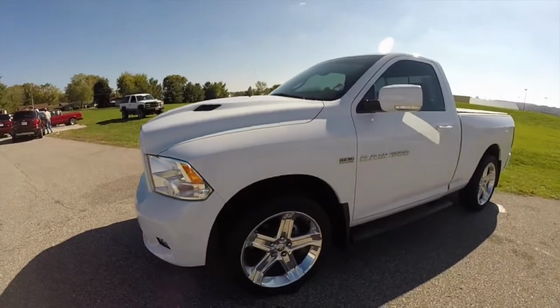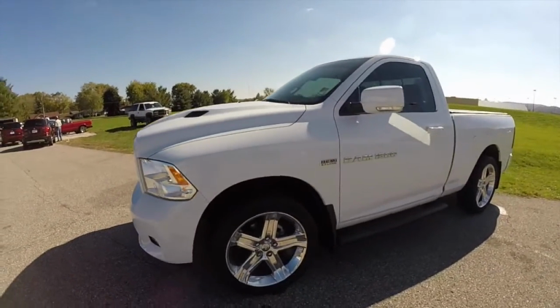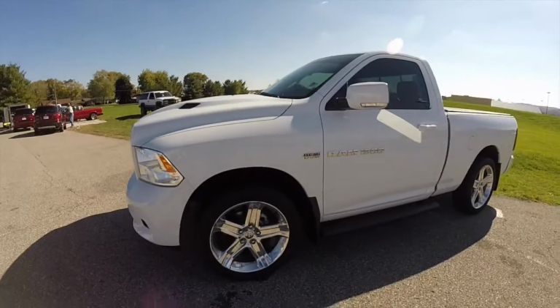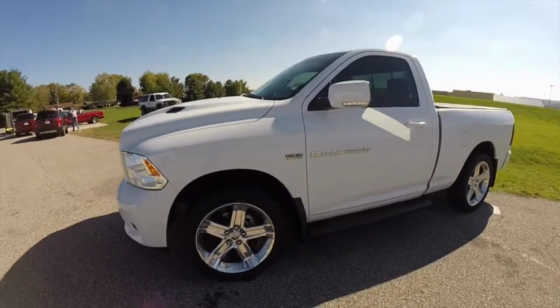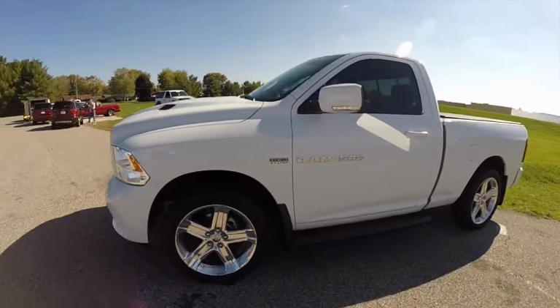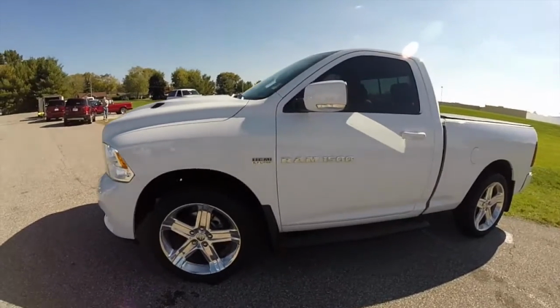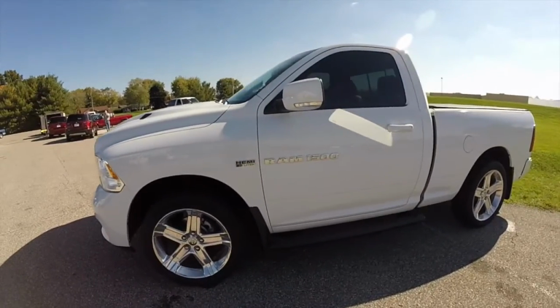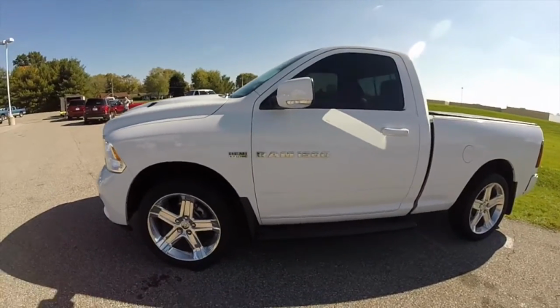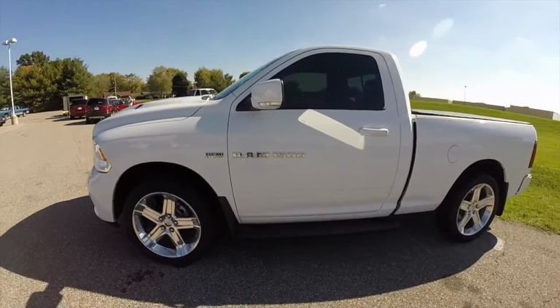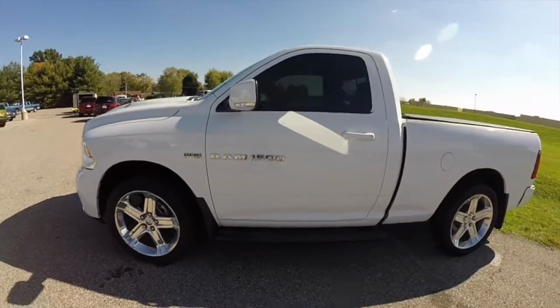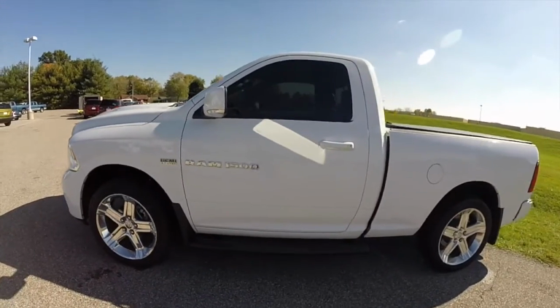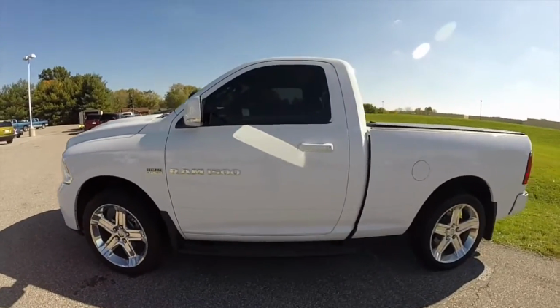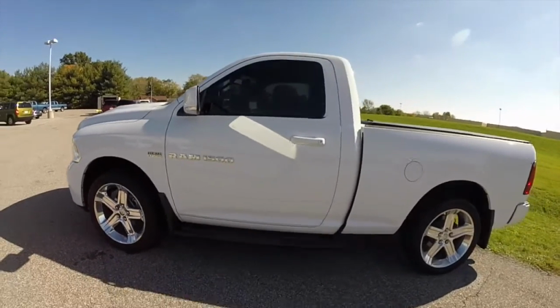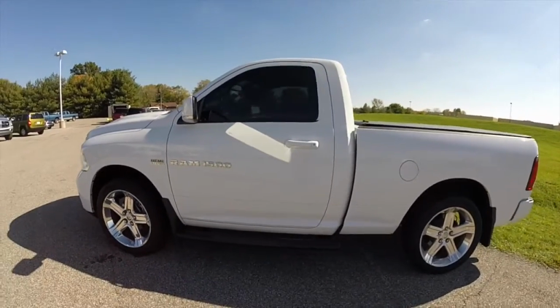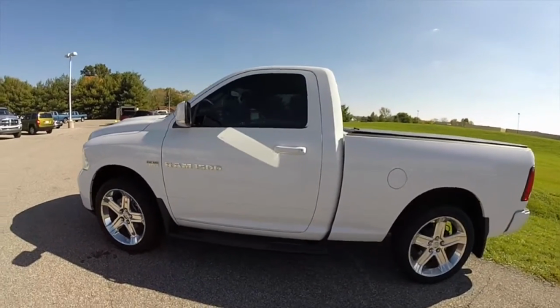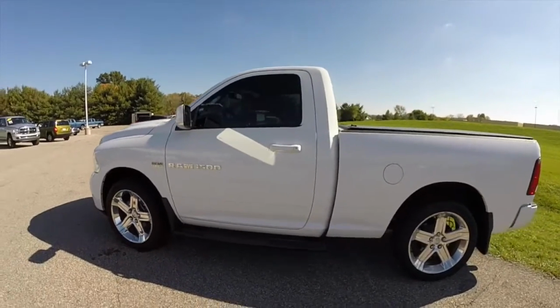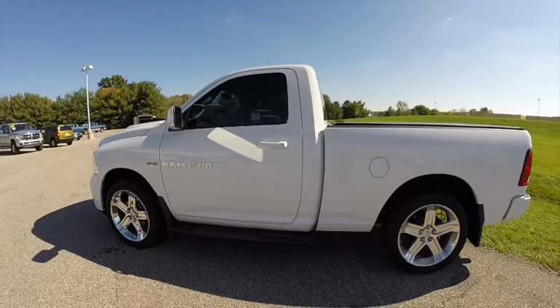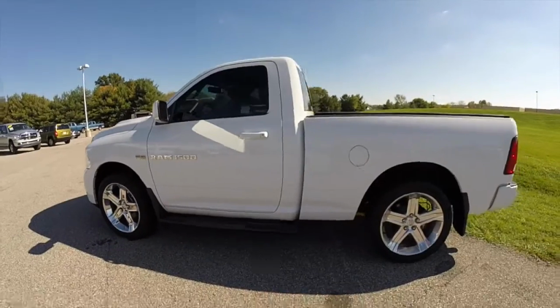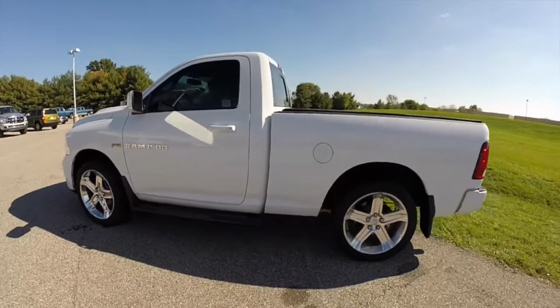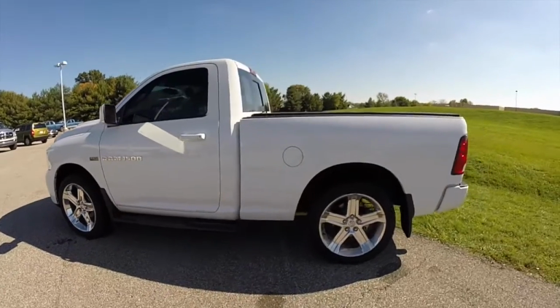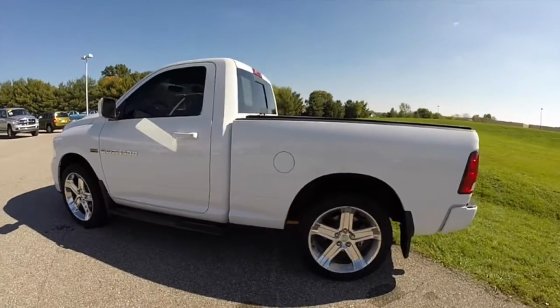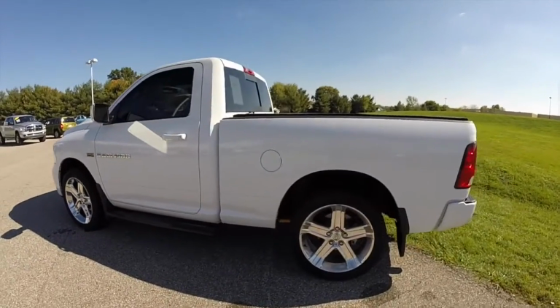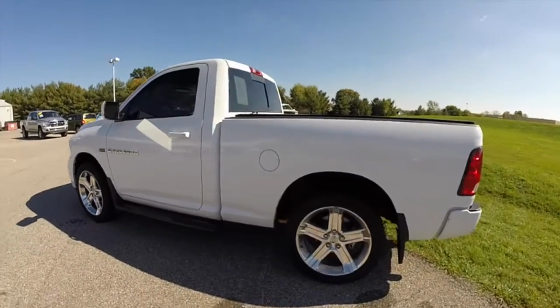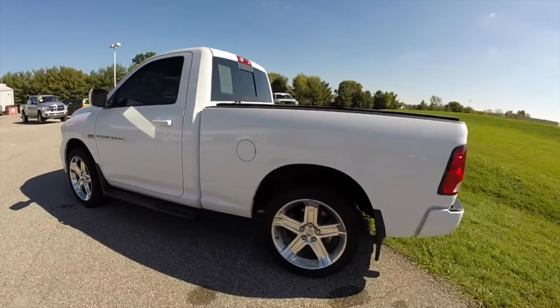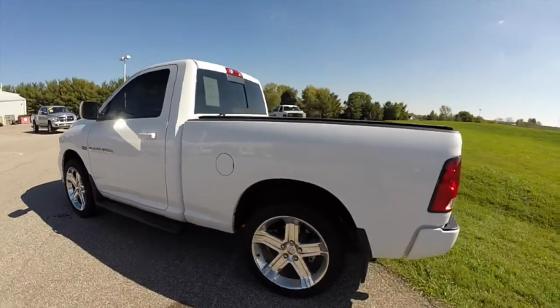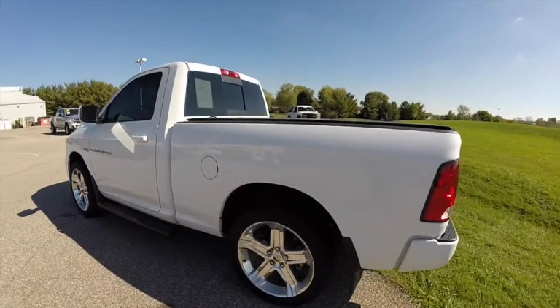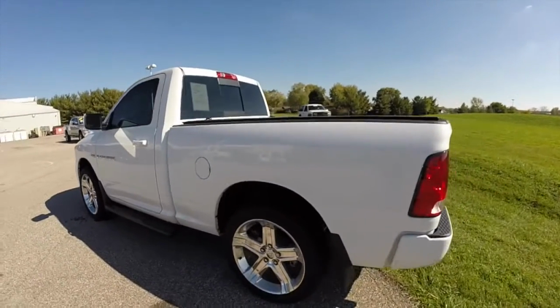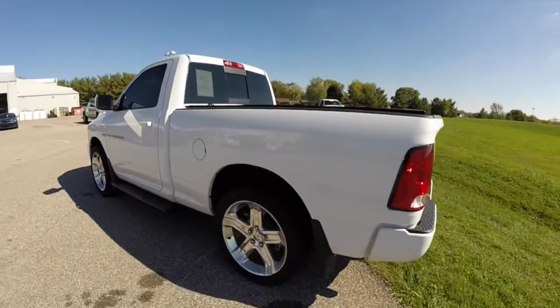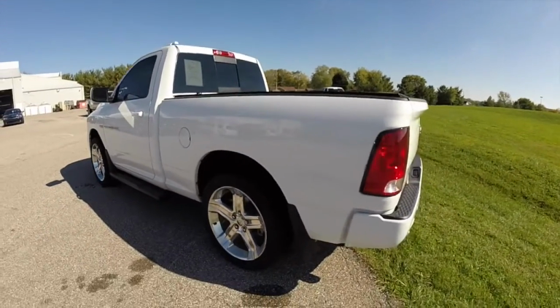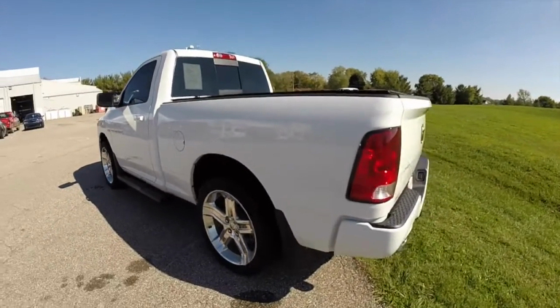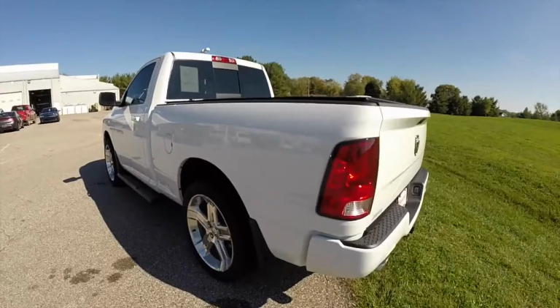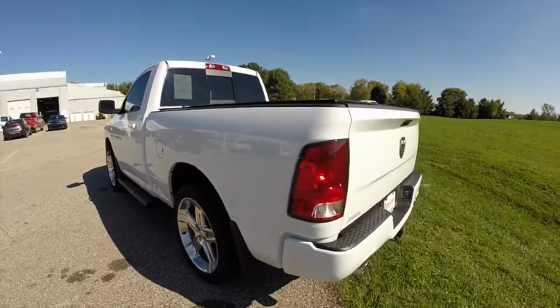This Ram is in bright white clear coat. It has a dark slate premium leather and cloth bucket seats. It is powered by a 5.7 liter Hemi V8 engine with a 6-speed automatic transmission.